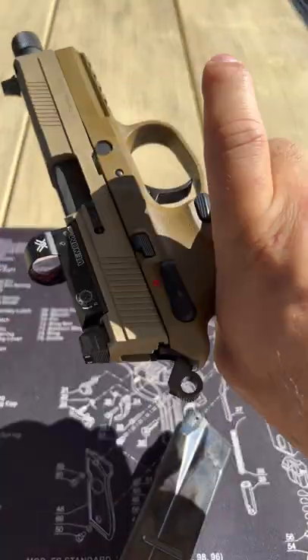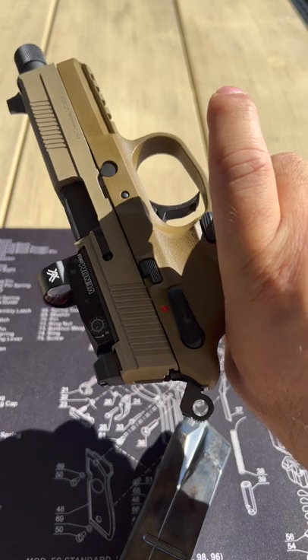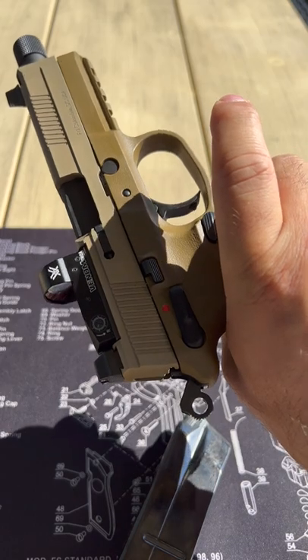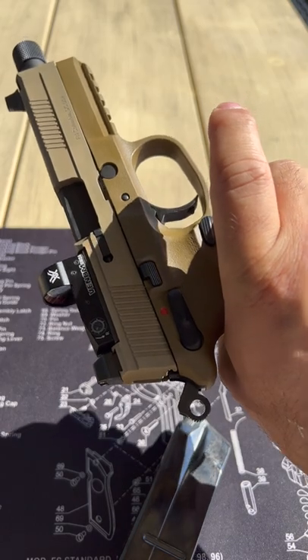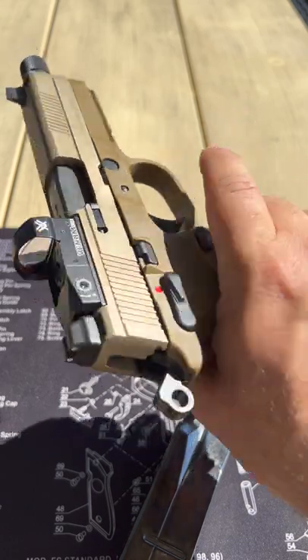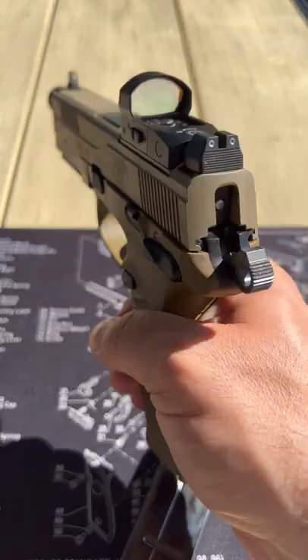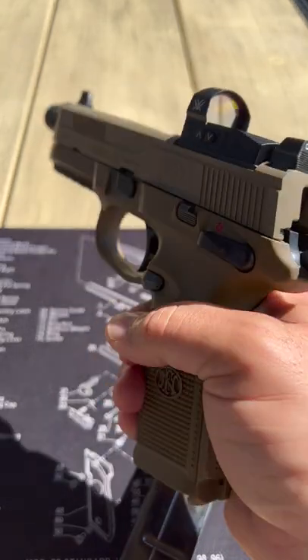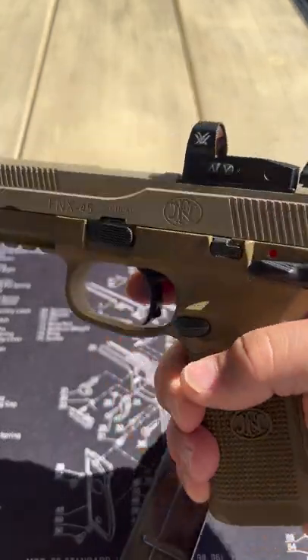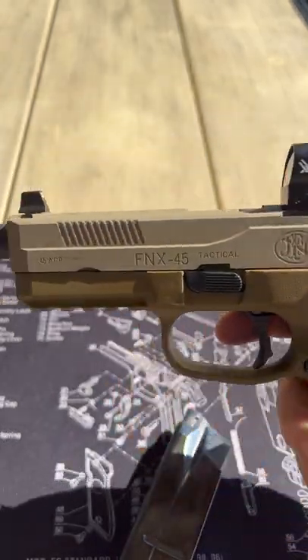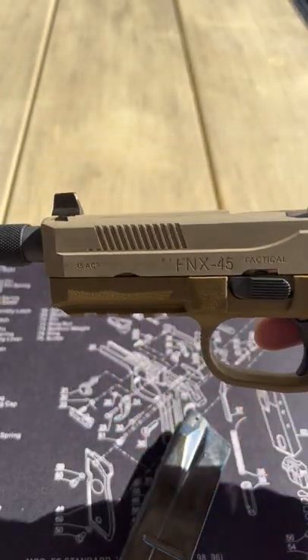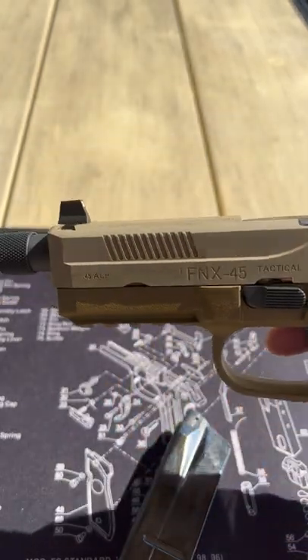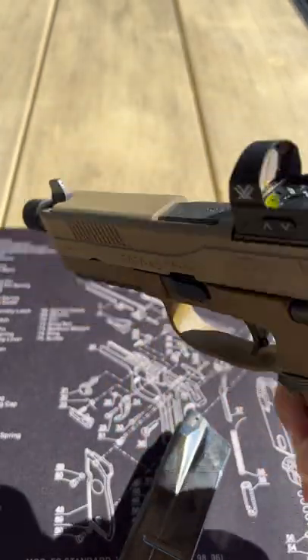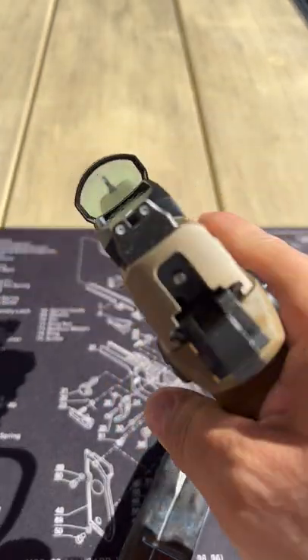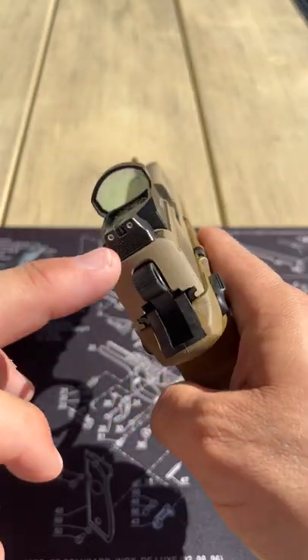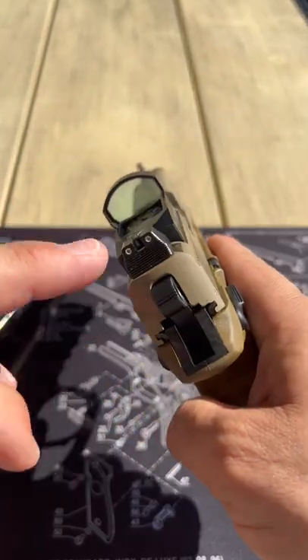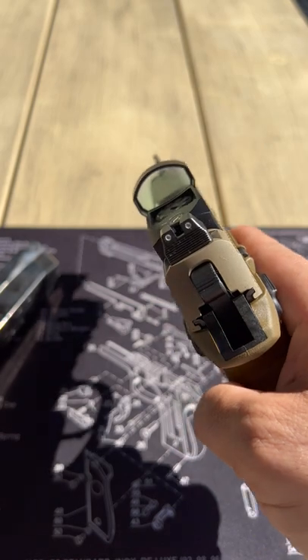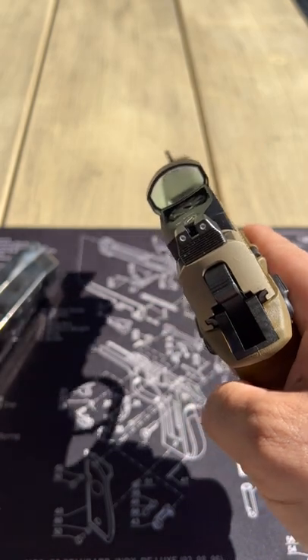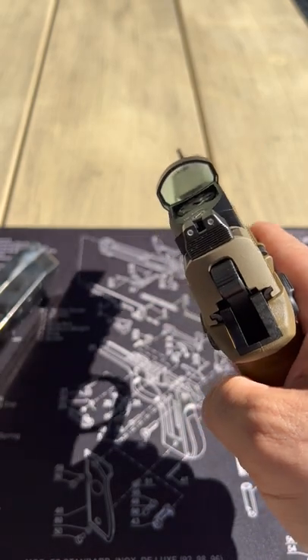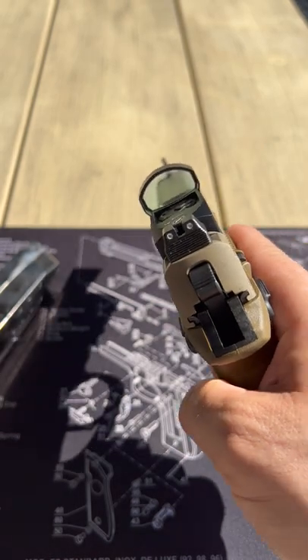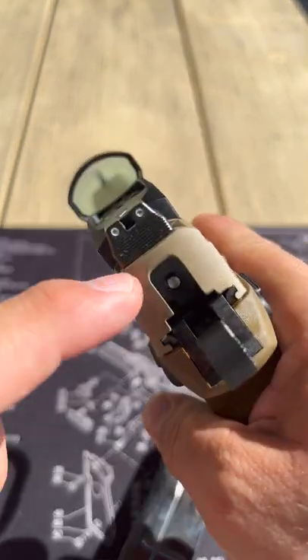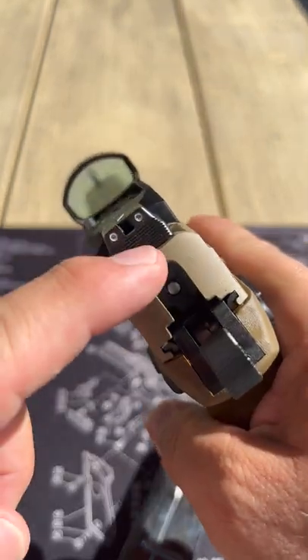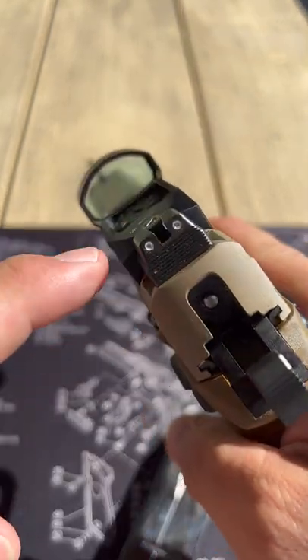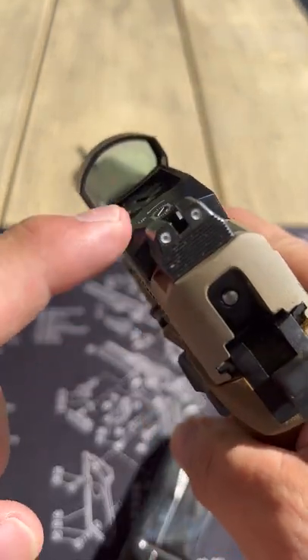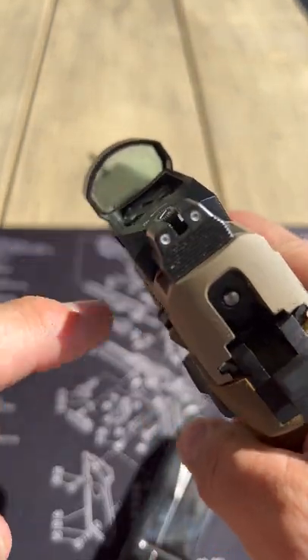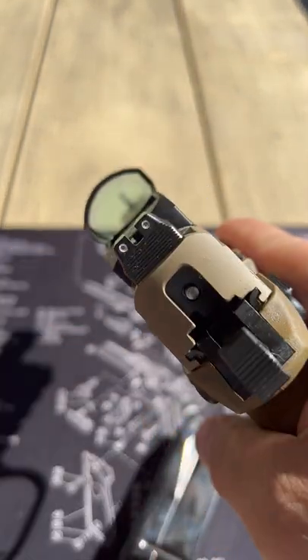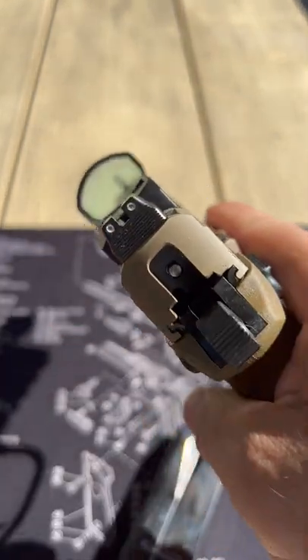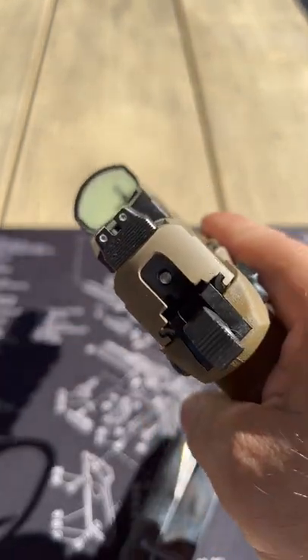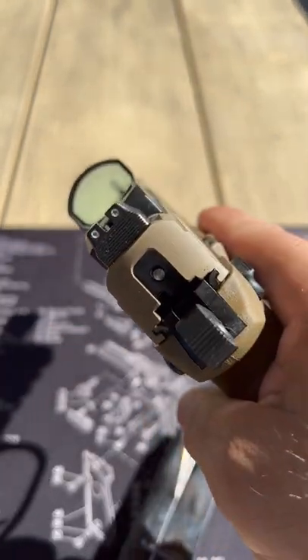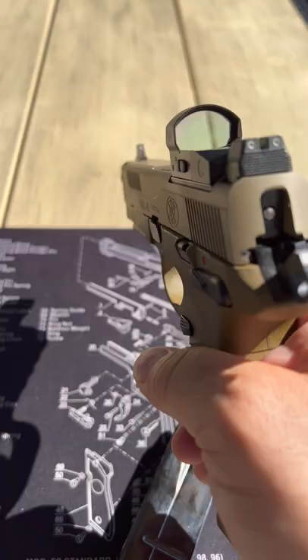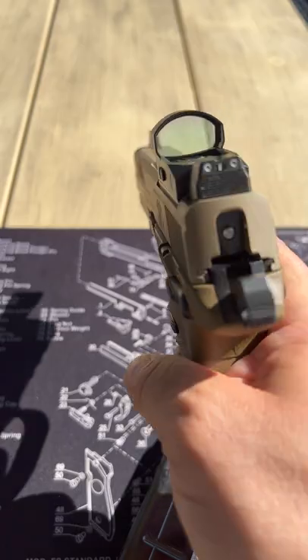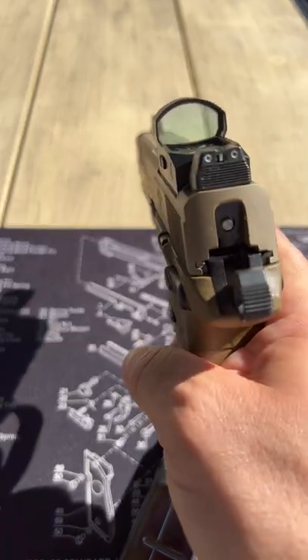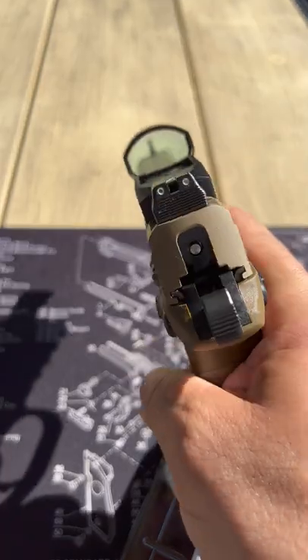This gun is fully ambidextrous, easy to take apart. Three-dot sights in Trijicon green. We have the Vortex Venom 6 MOA — nice for fast acquisition.